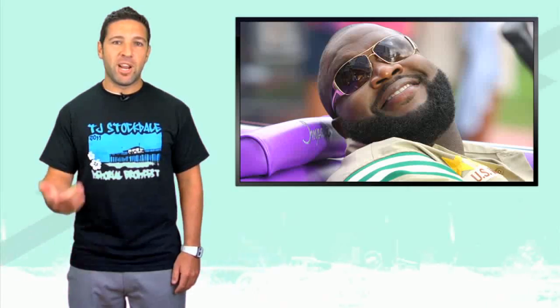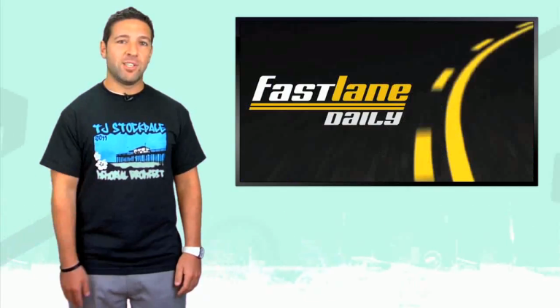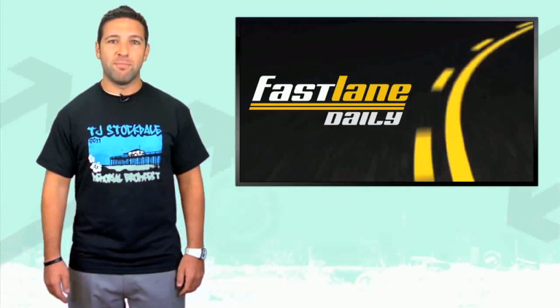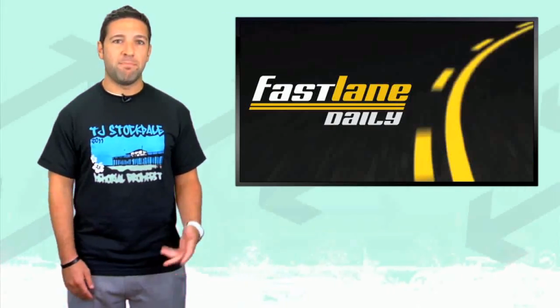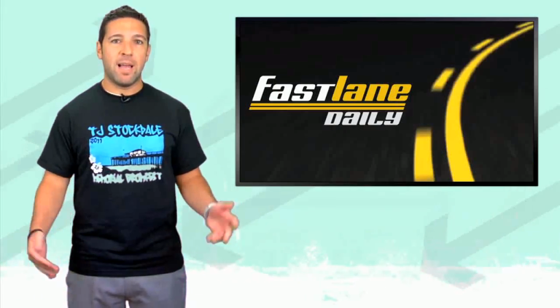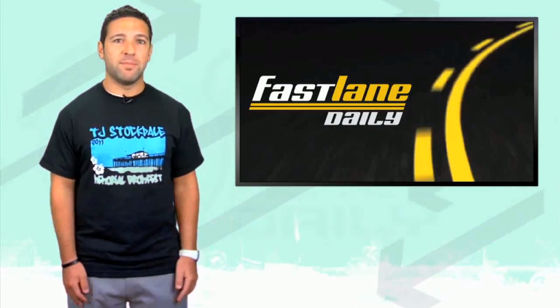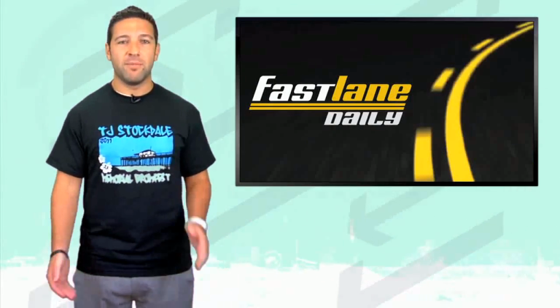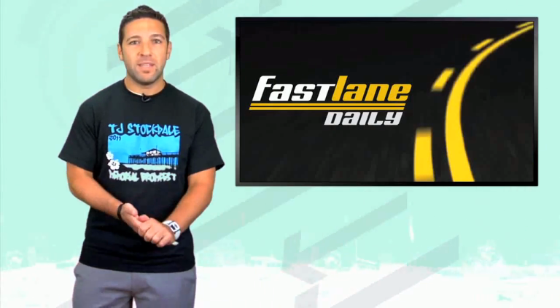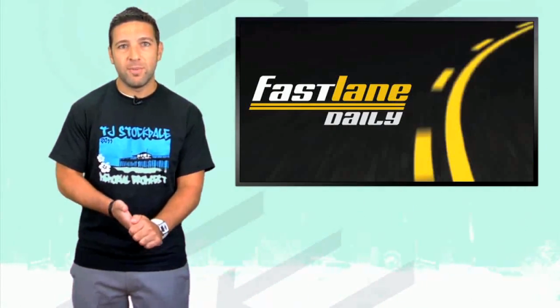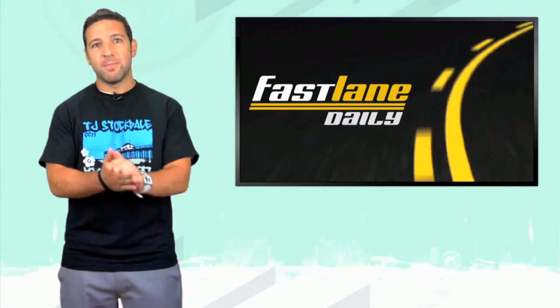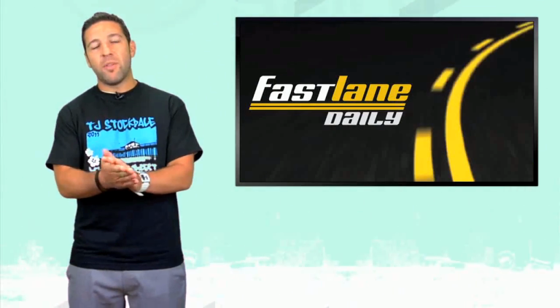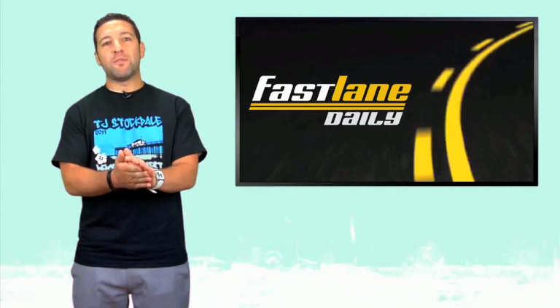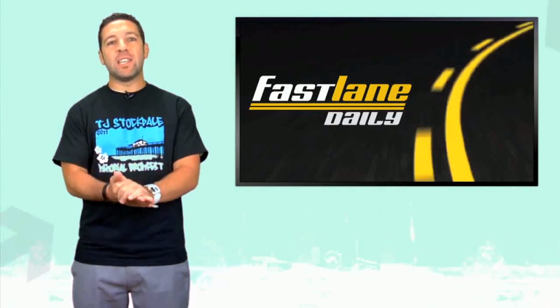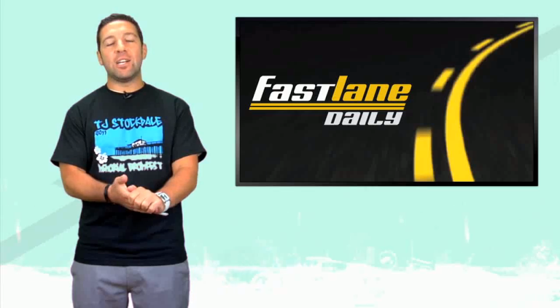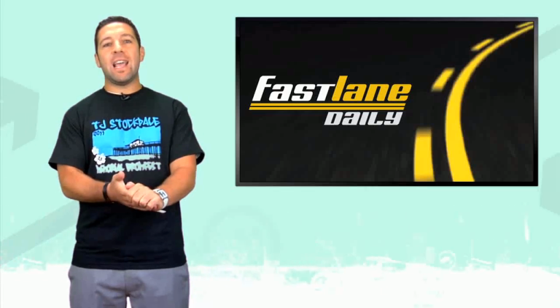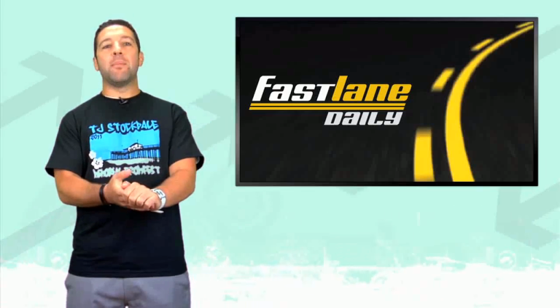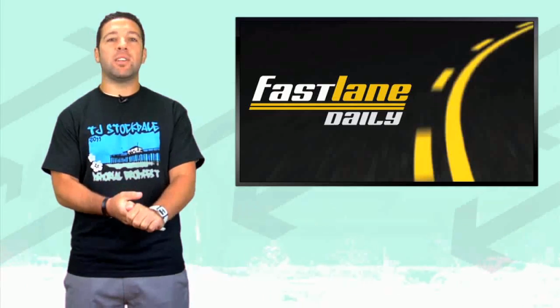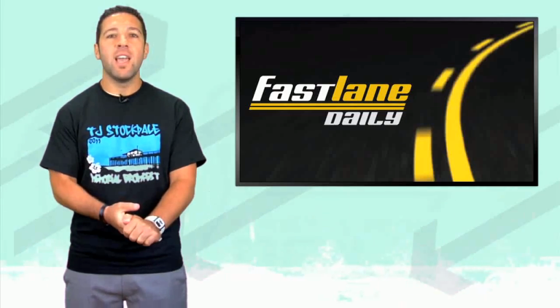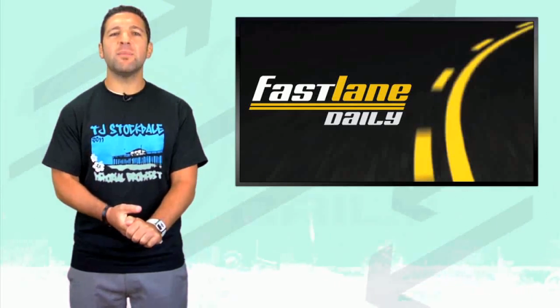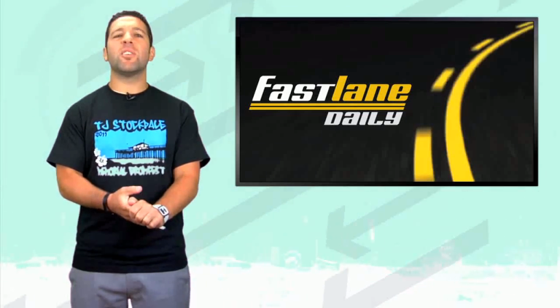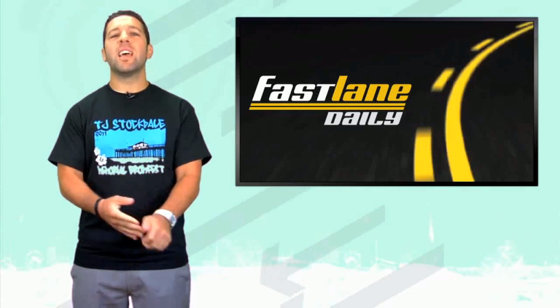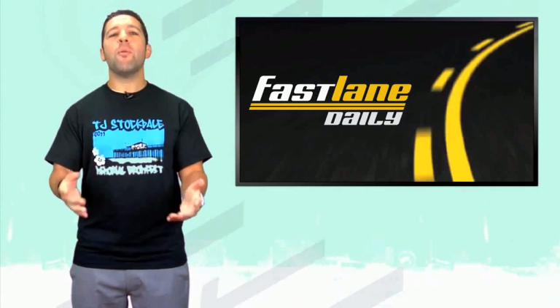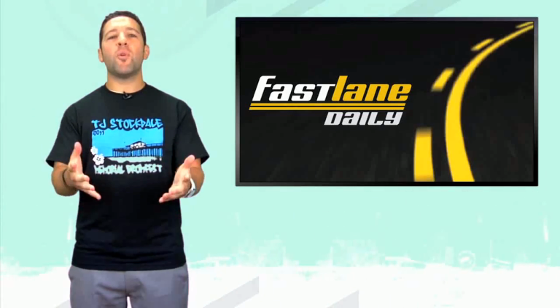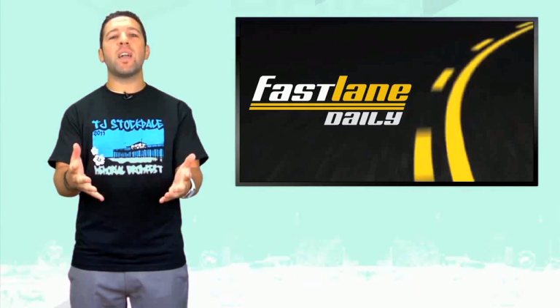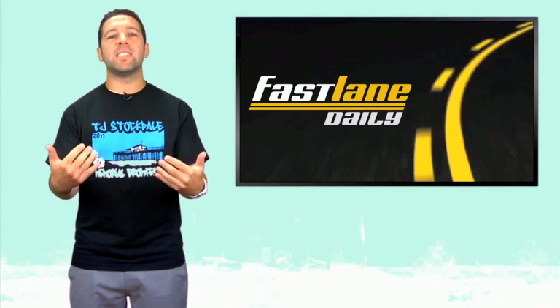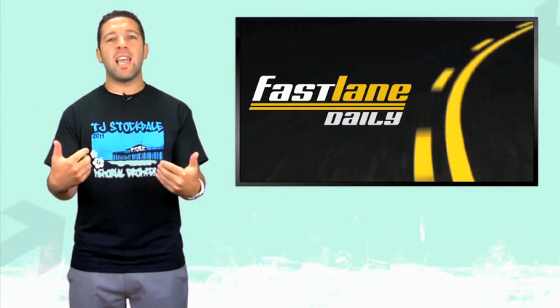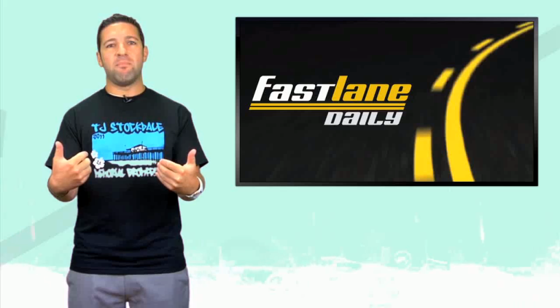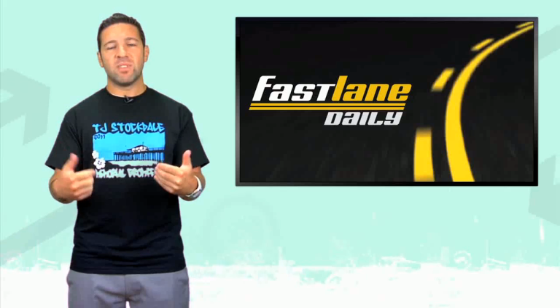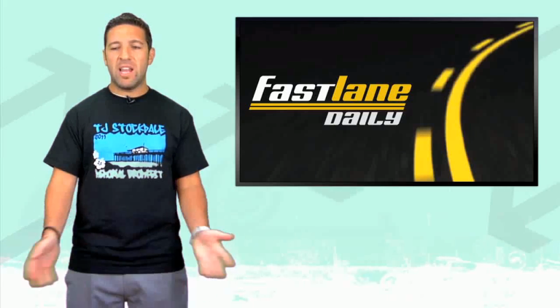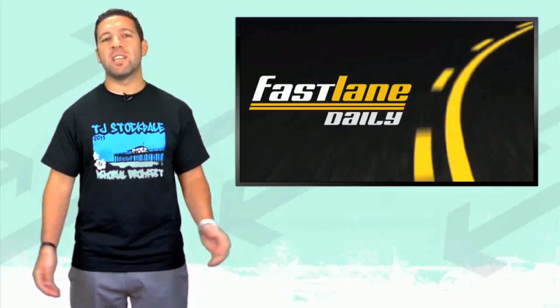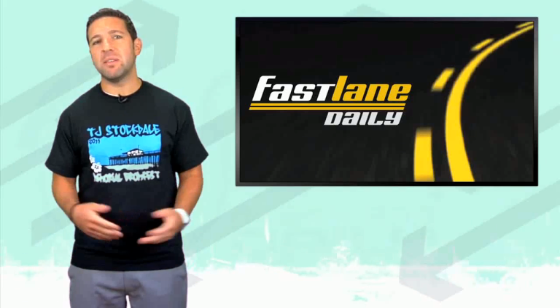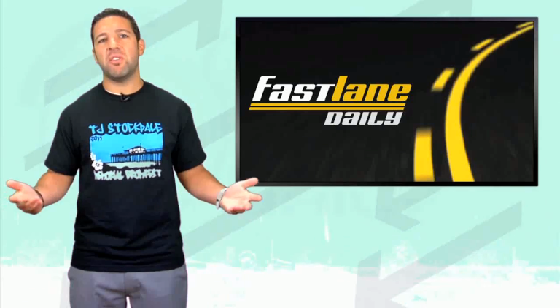You're getting a t-shirt, MadHeadBab1, whatever your YouTube name is. Well, that'll do it for Fast Lane Daily today. I am Derek D. And I'm just curious — how old do all you guys think I am? Go ahead and leave it in the comments.